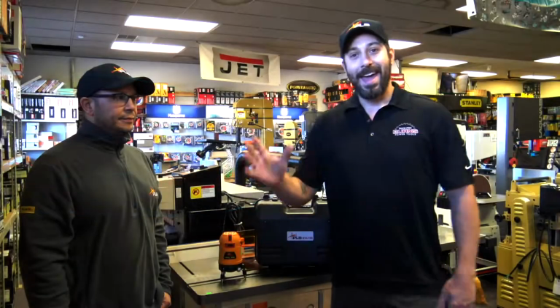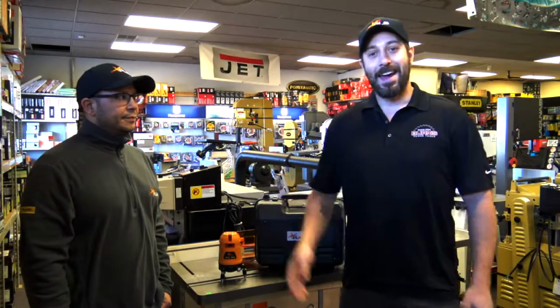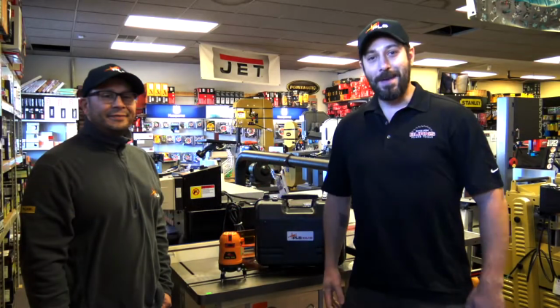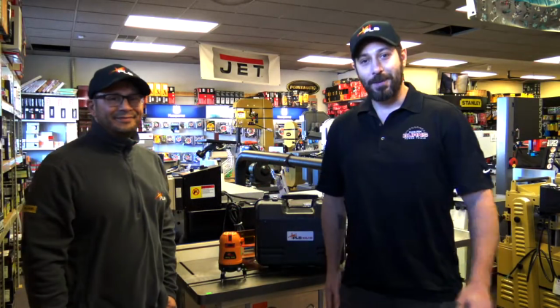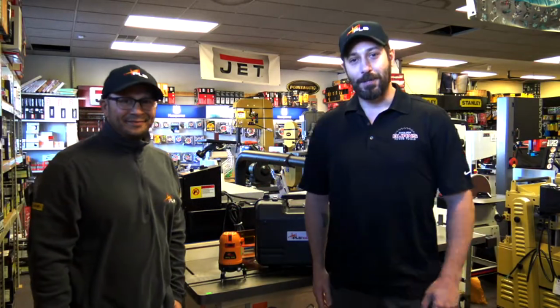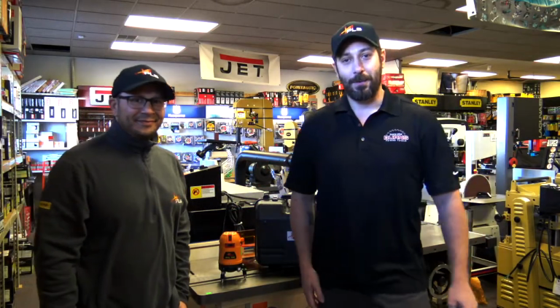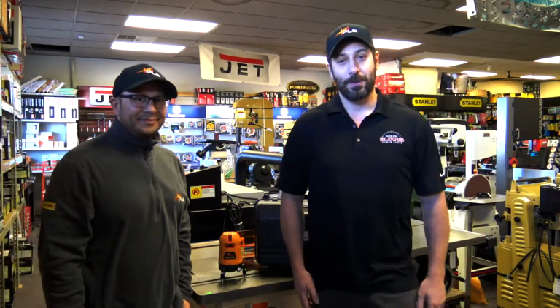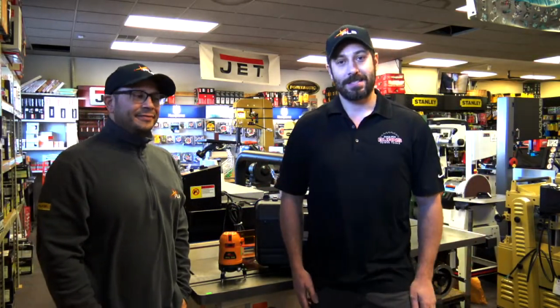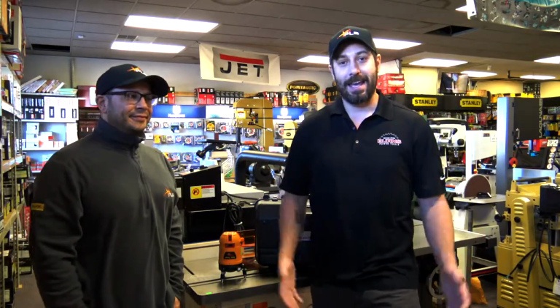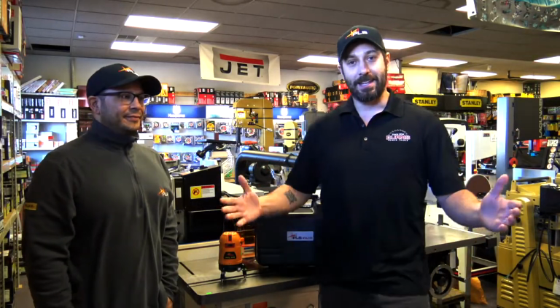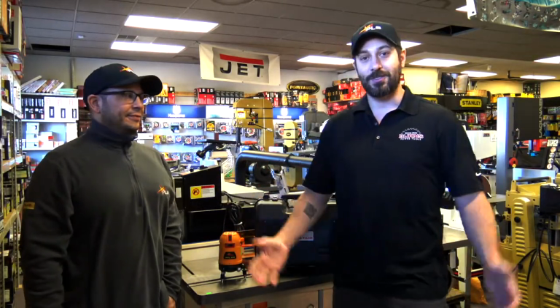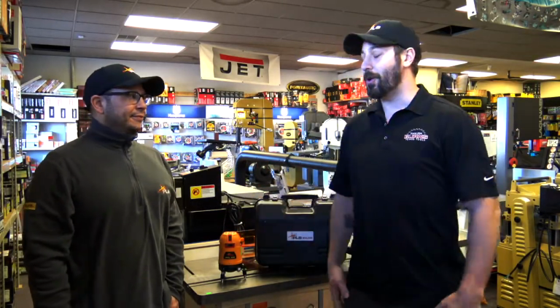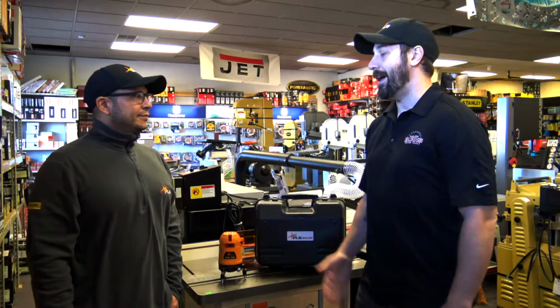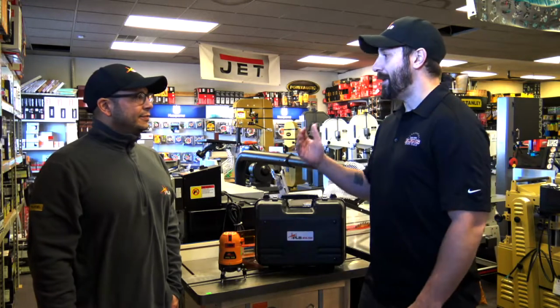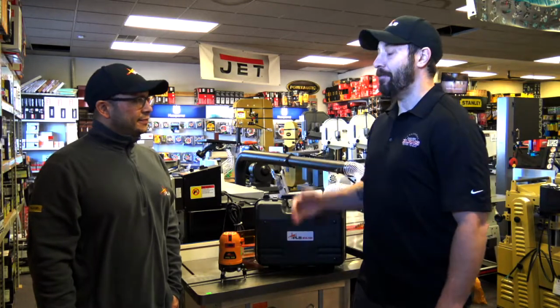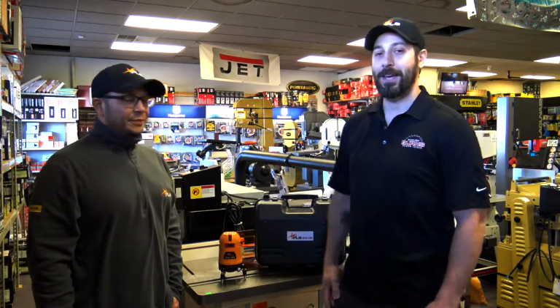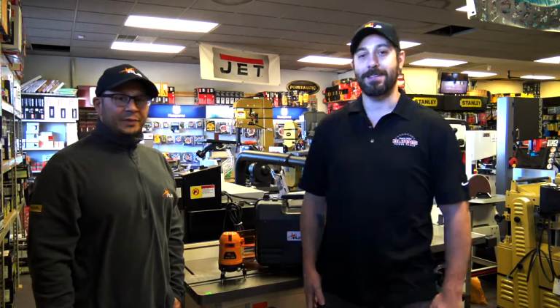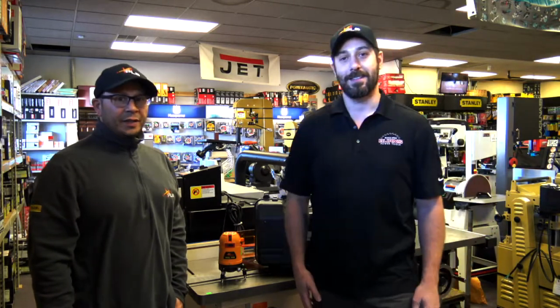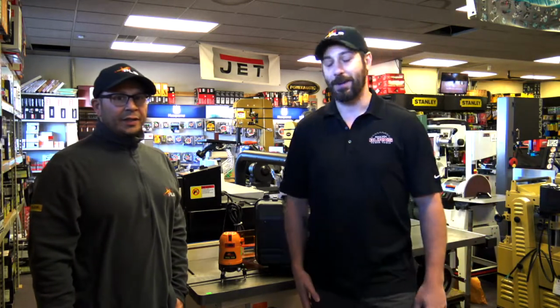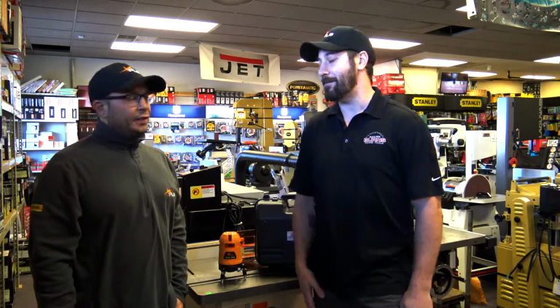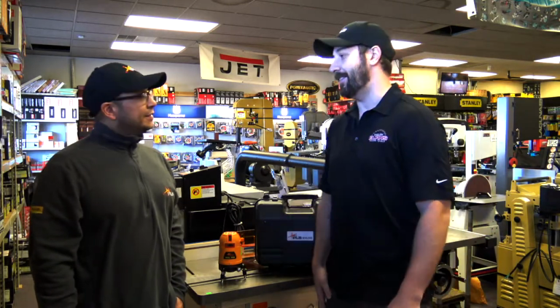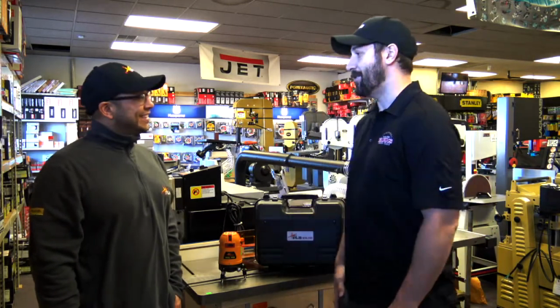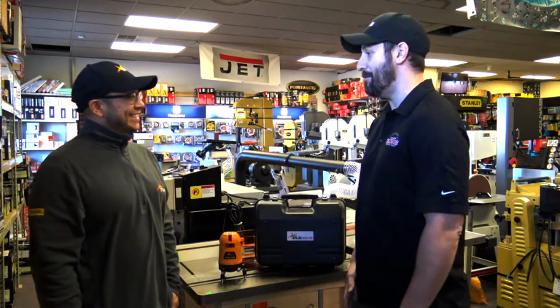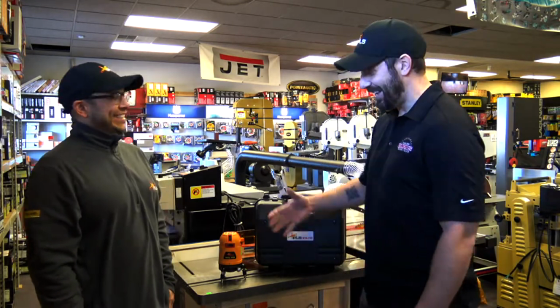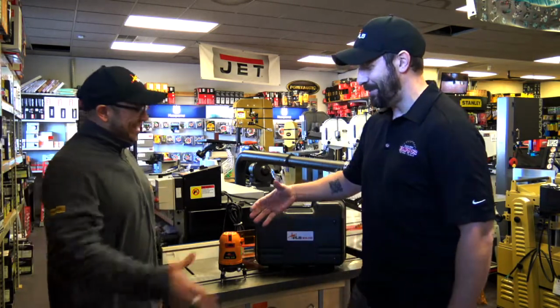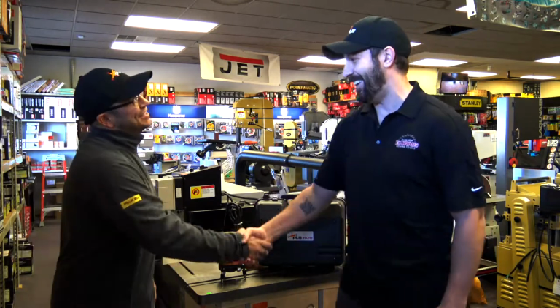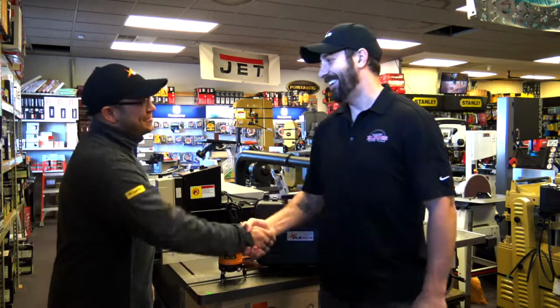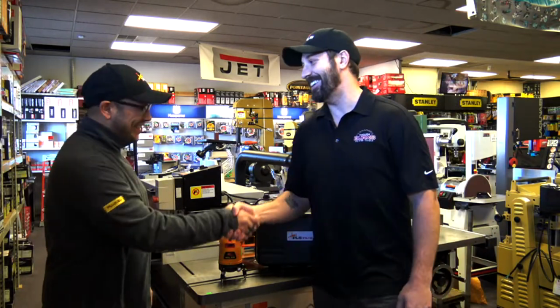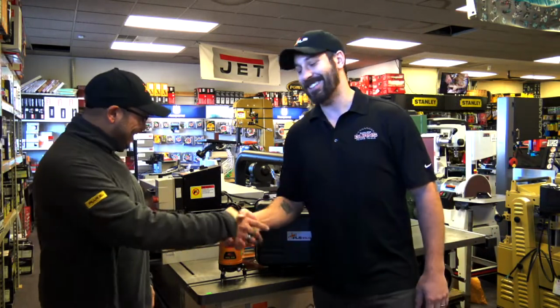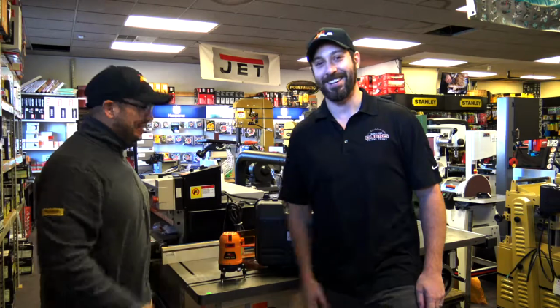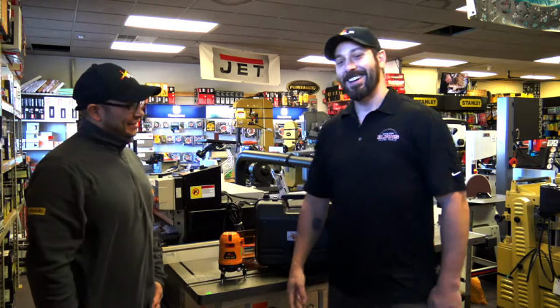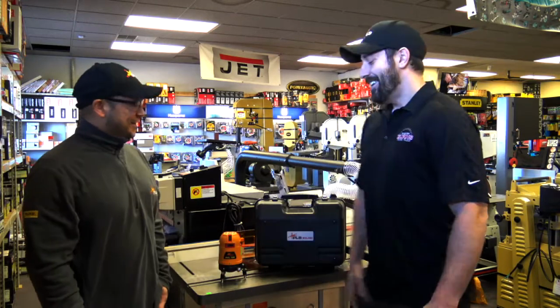Hey guys, Matt here with Burns Power Tools. Today in the store we have Pierre from PLS — the man, the legend, the myth. How you doing, buddy? How's it going, man? Good to see you.